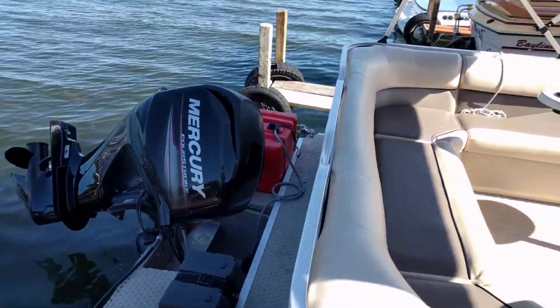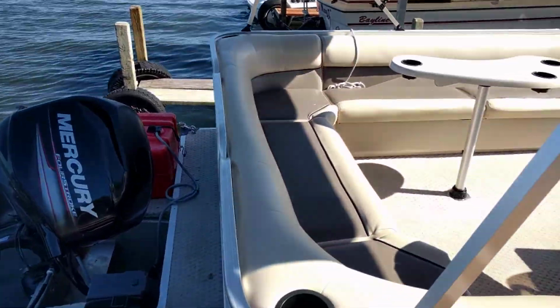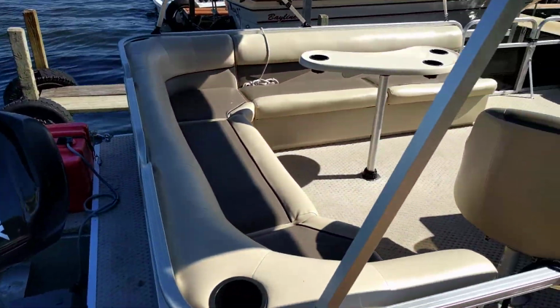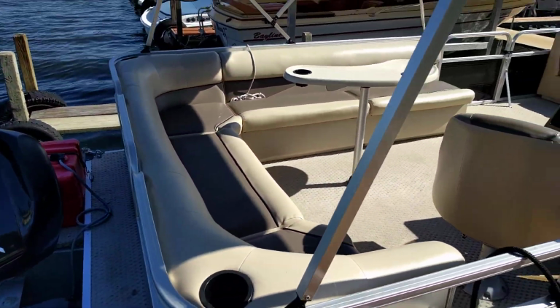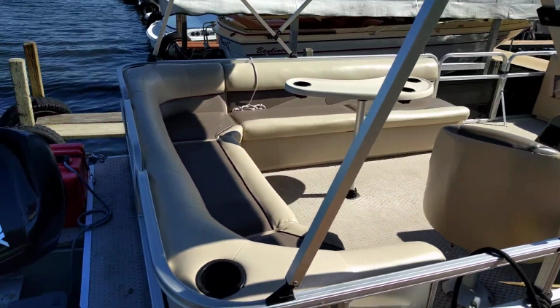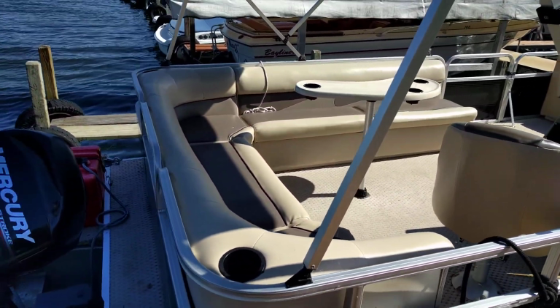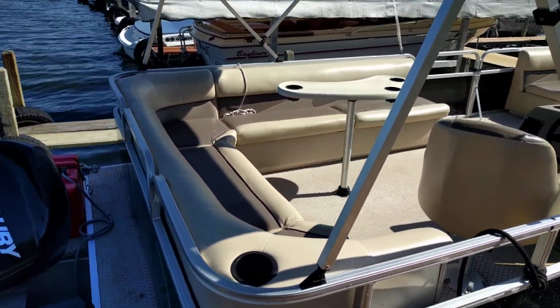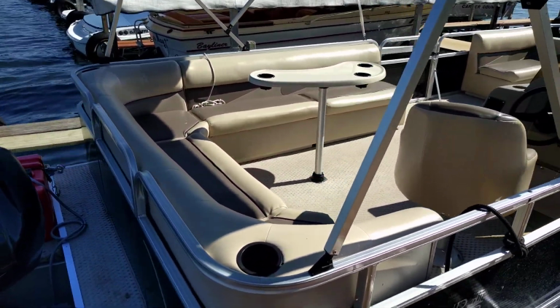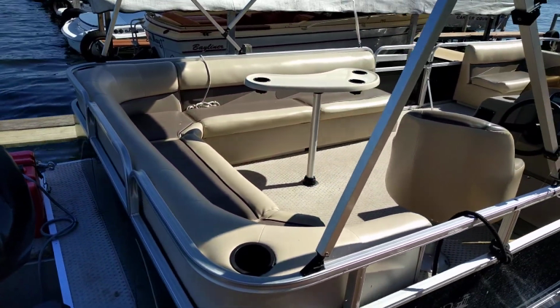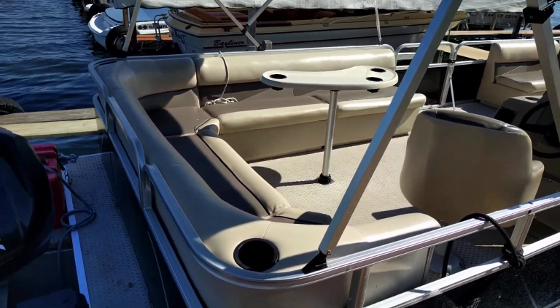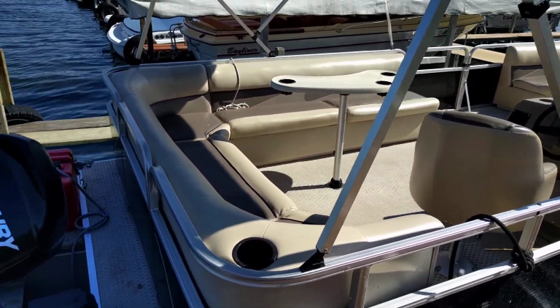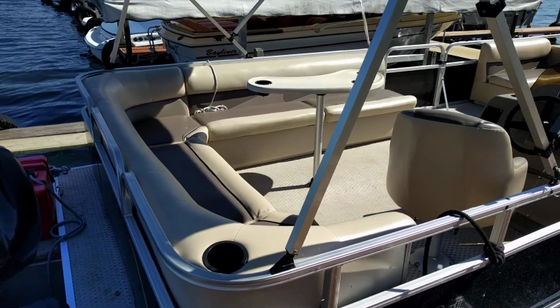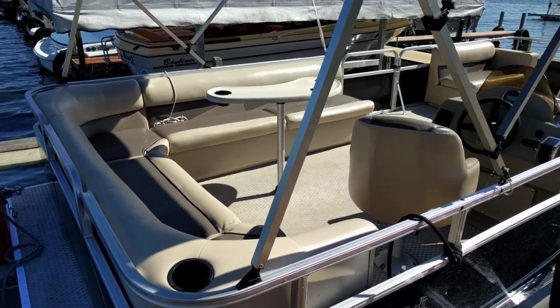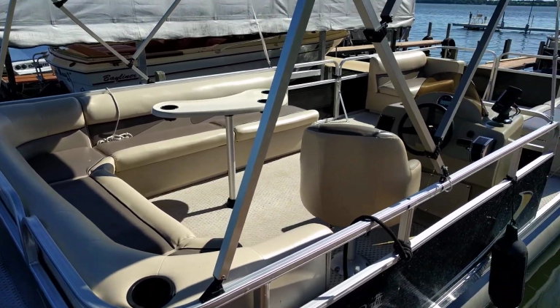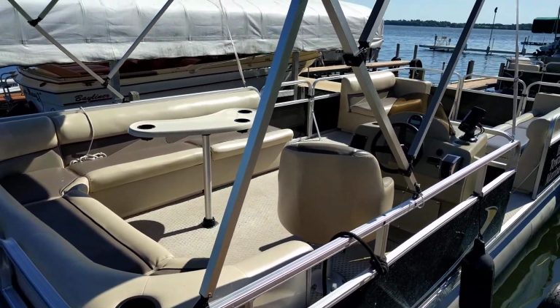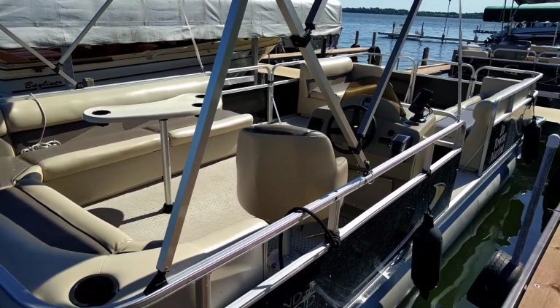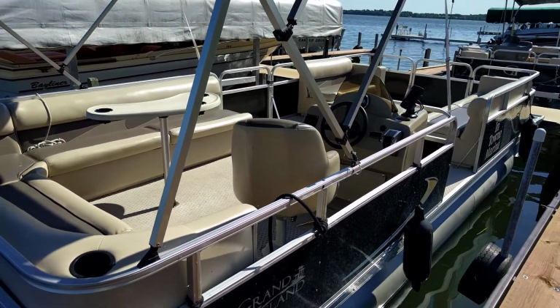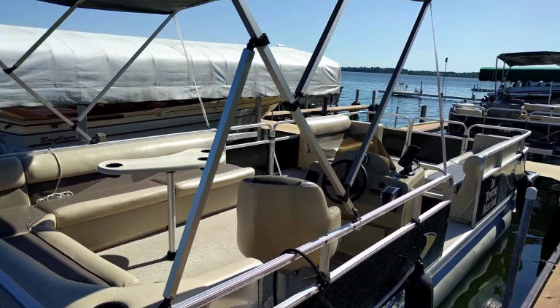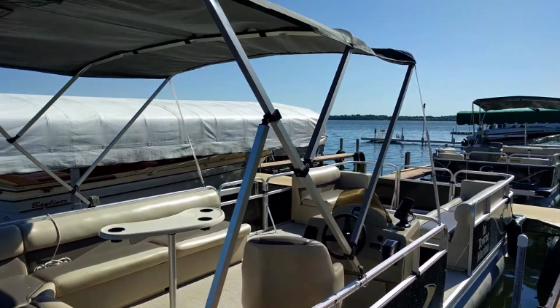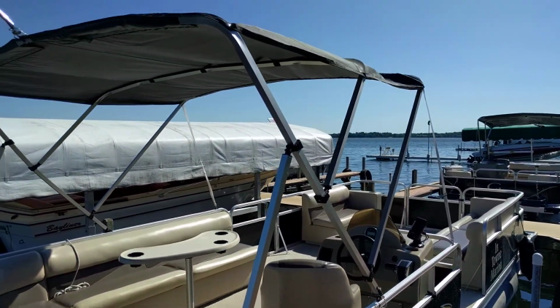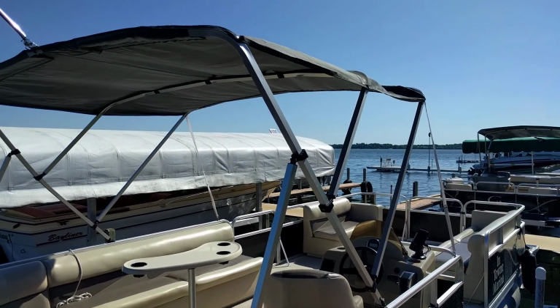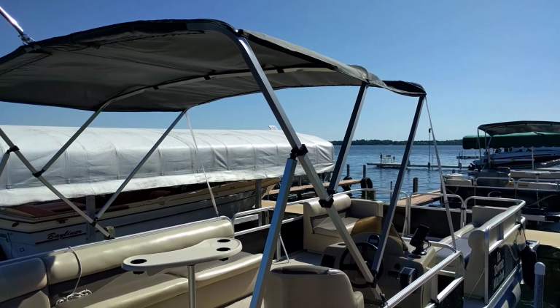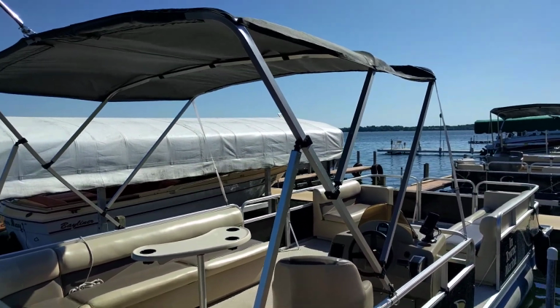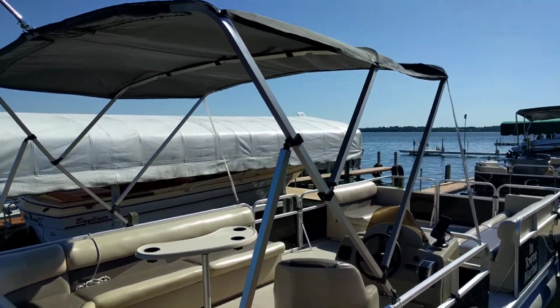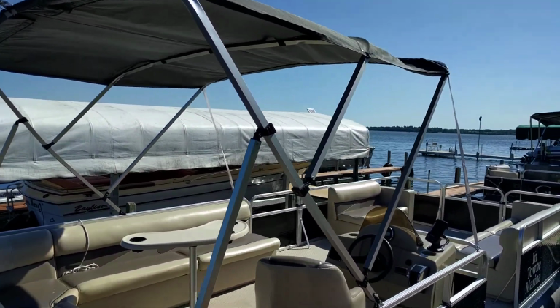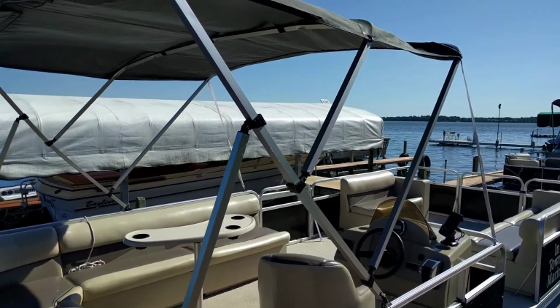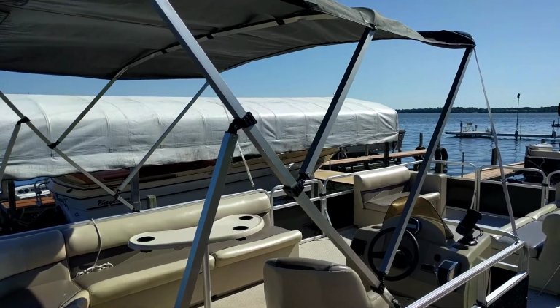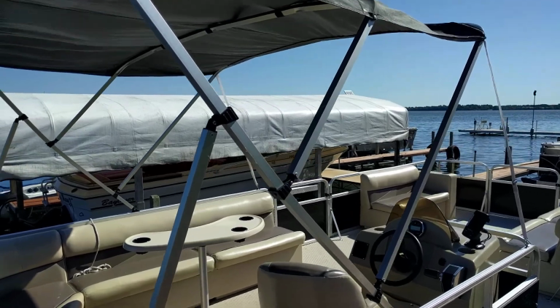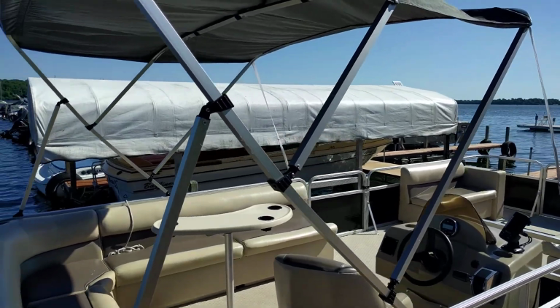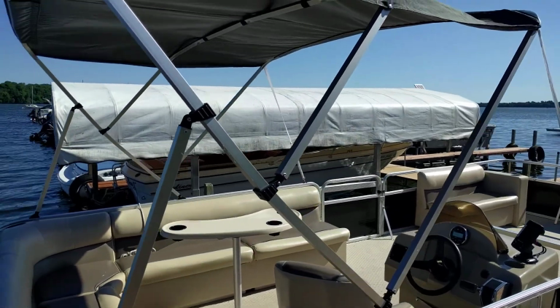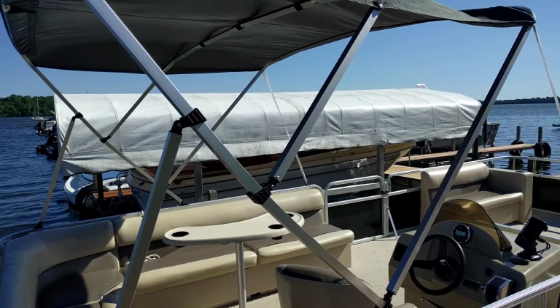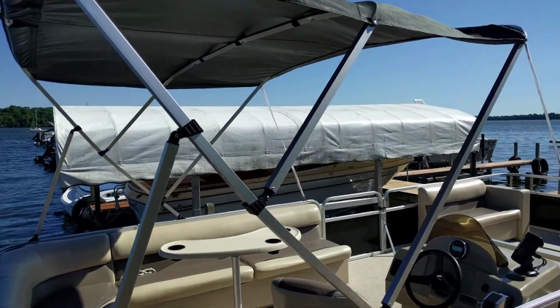Our rentals all come with gas and life jackets included on our pontoon boats. The canopy covers the back portion of the boat and can be put down.